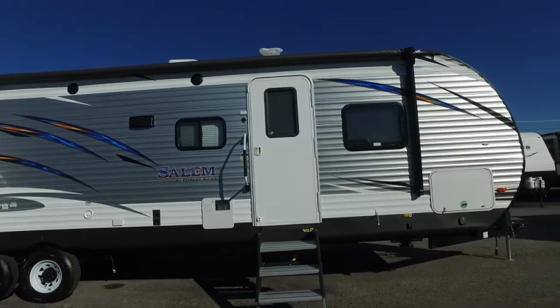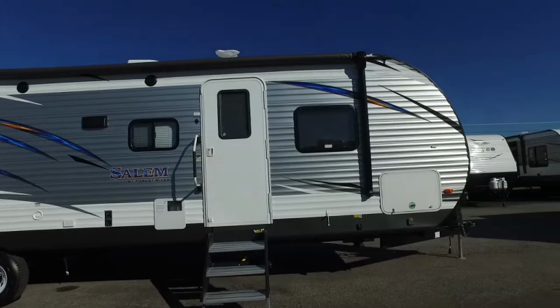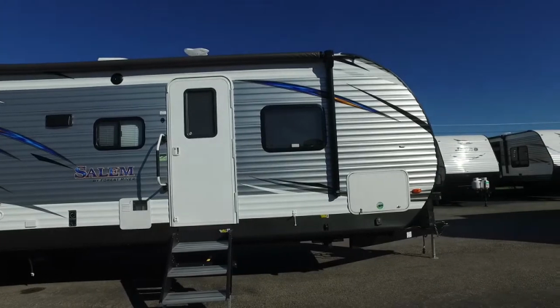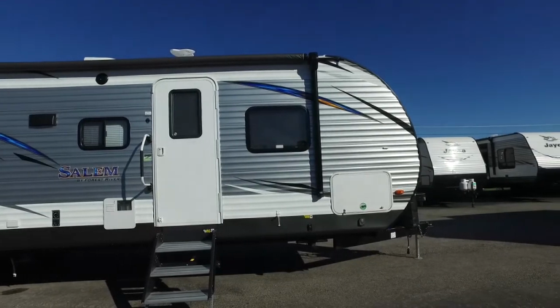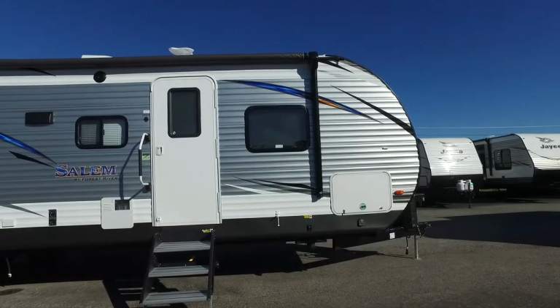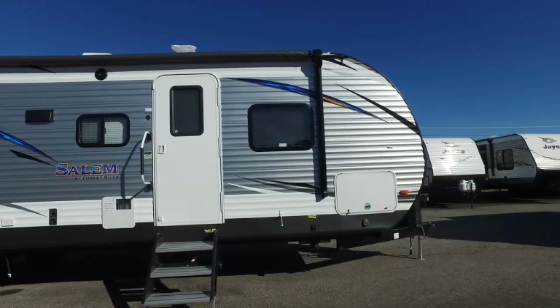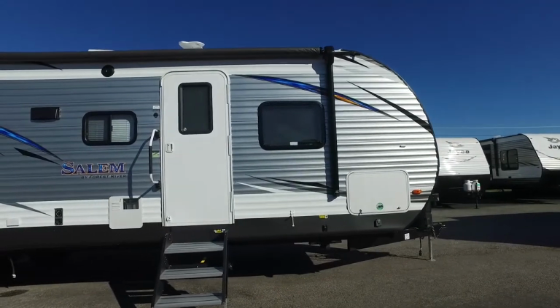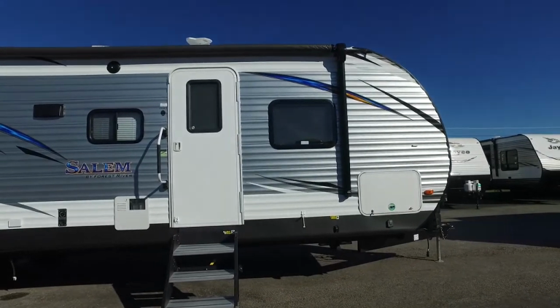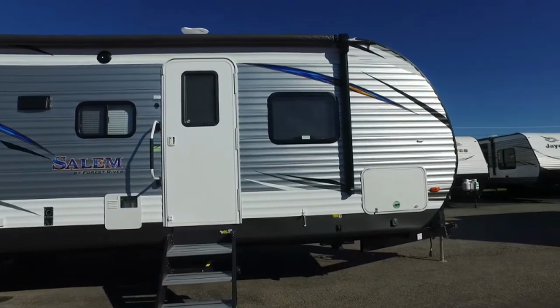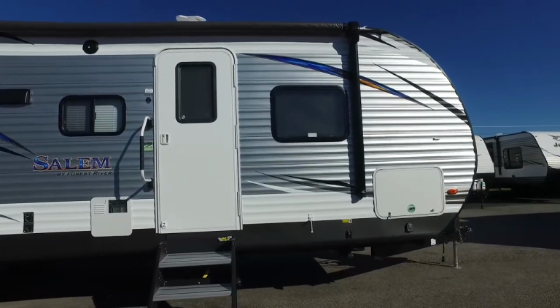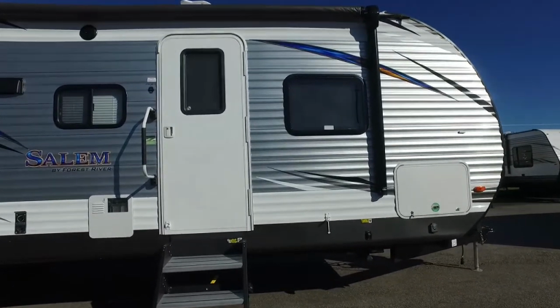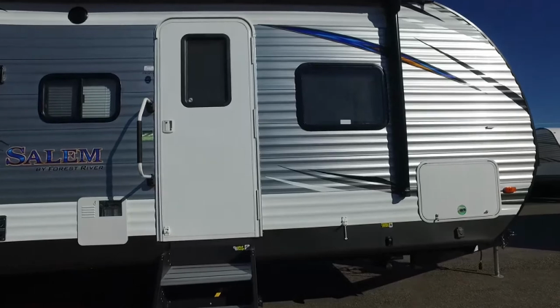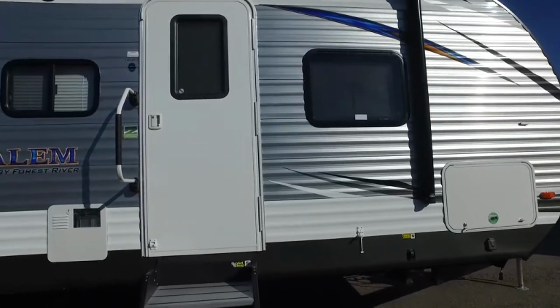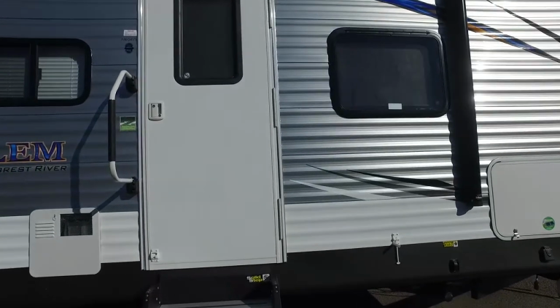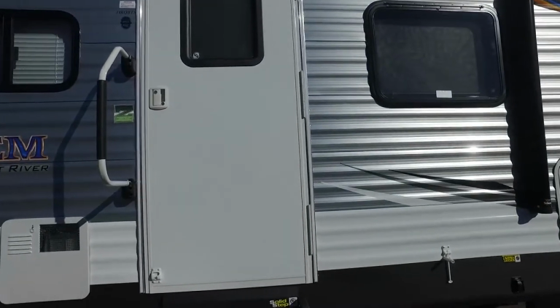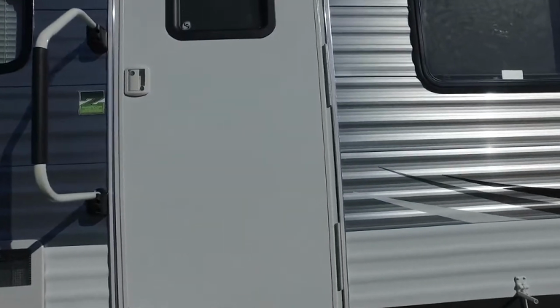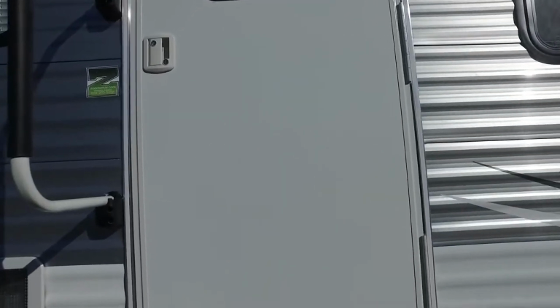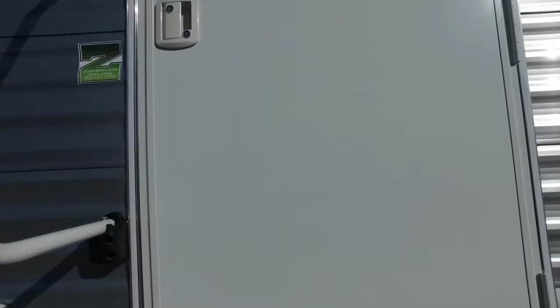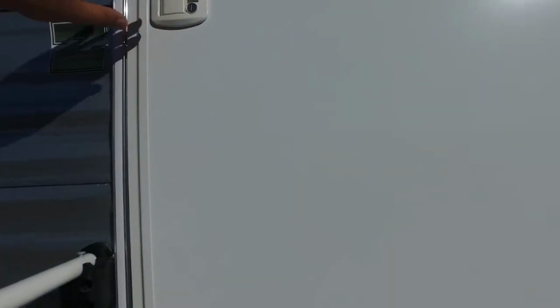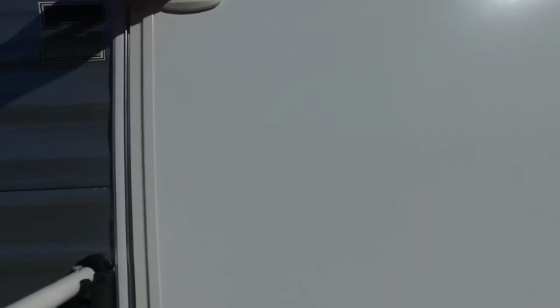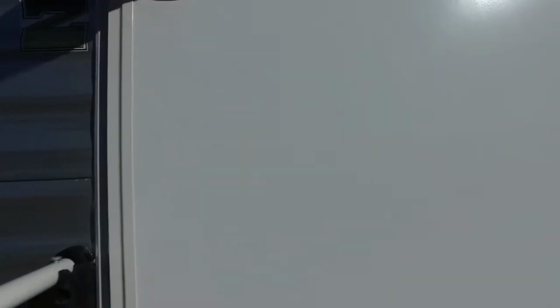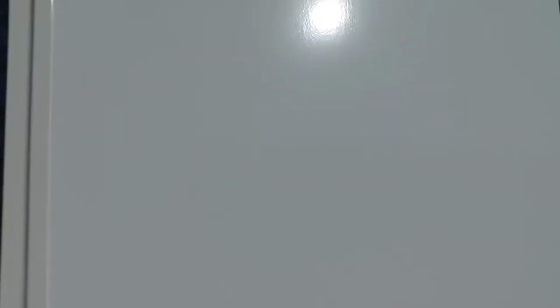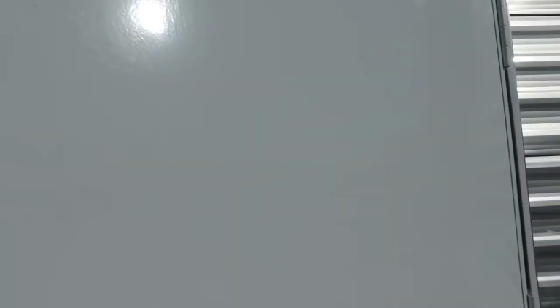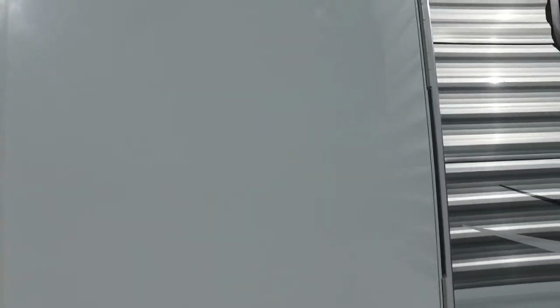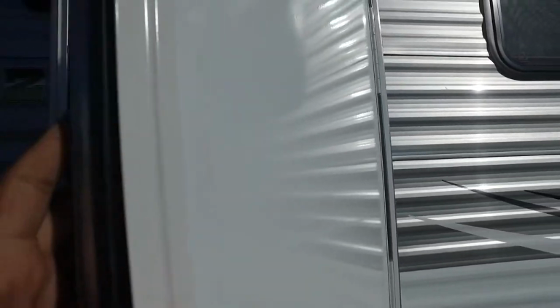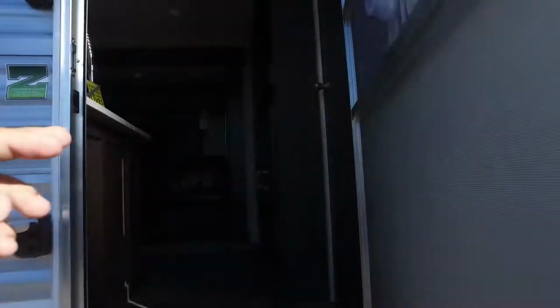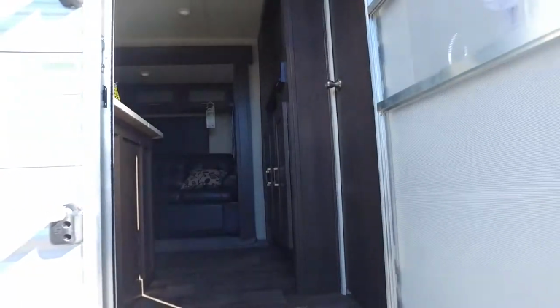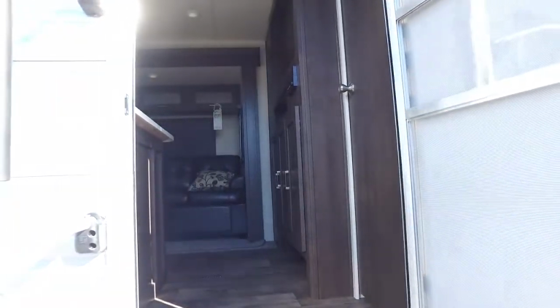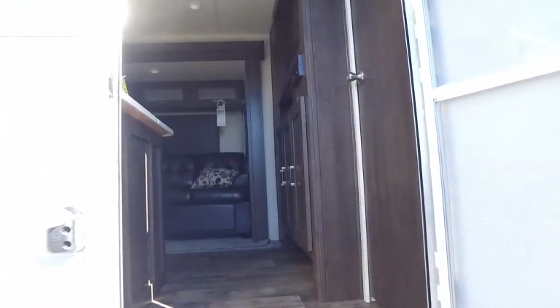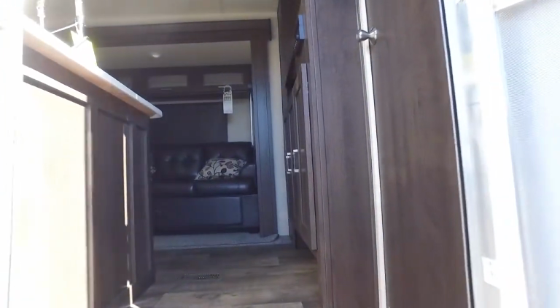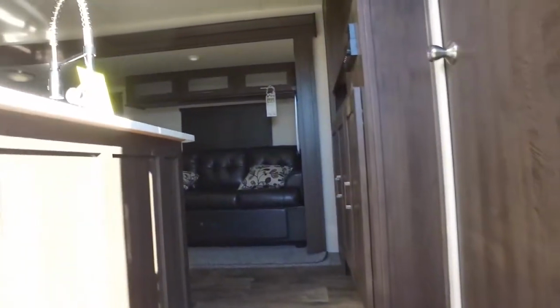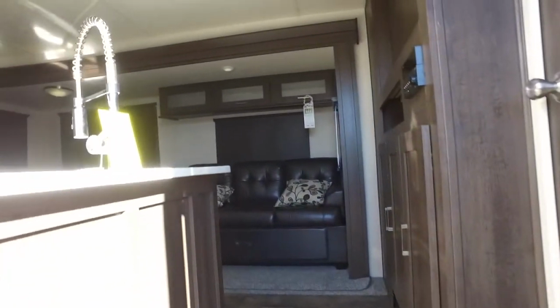And as we go inside, you'll see beauty — a lot of beauty. It's so beautiful. It's also worth mentioning that this can sleep up to 10 people, so that is fantastic.